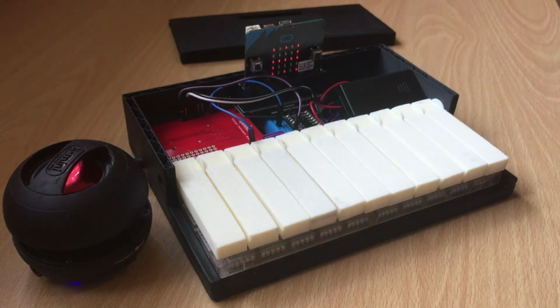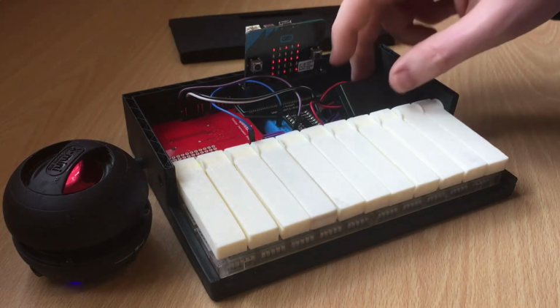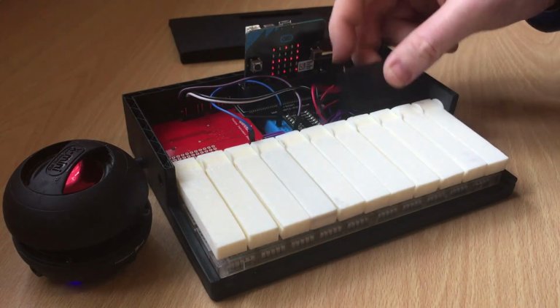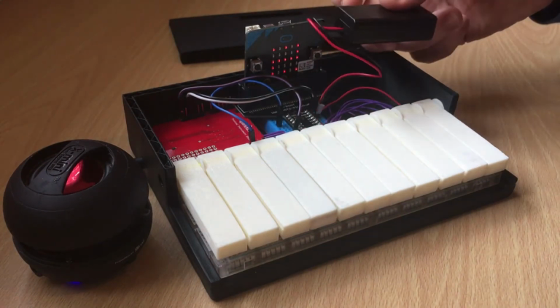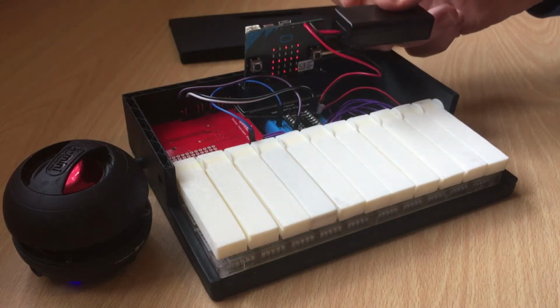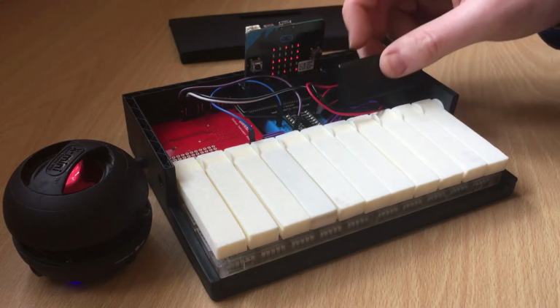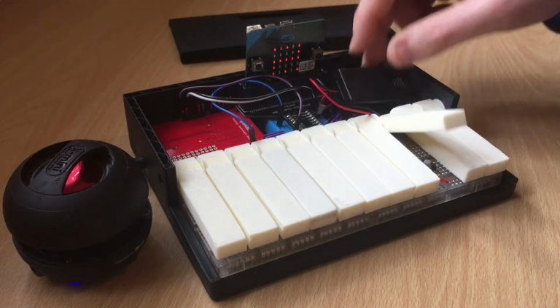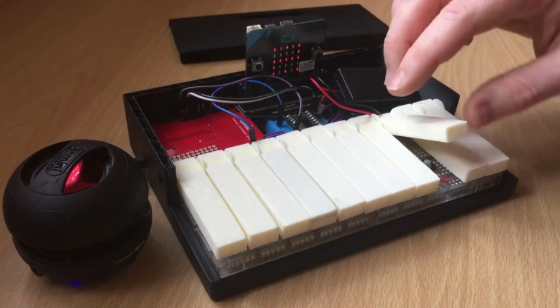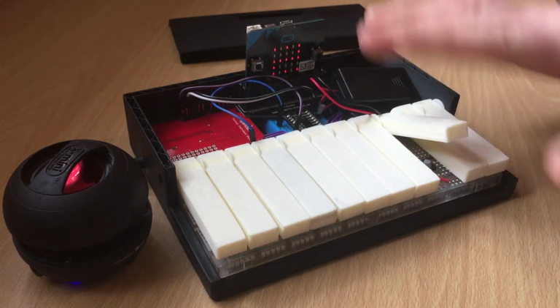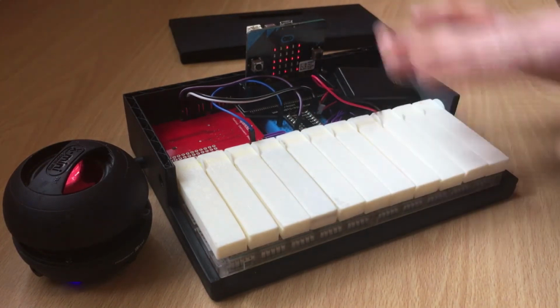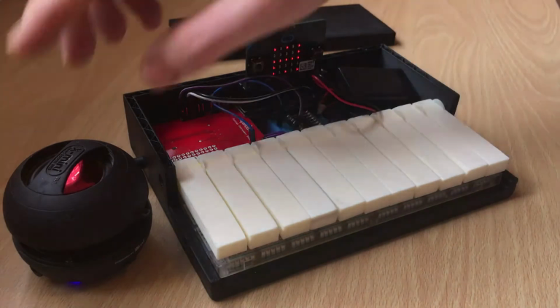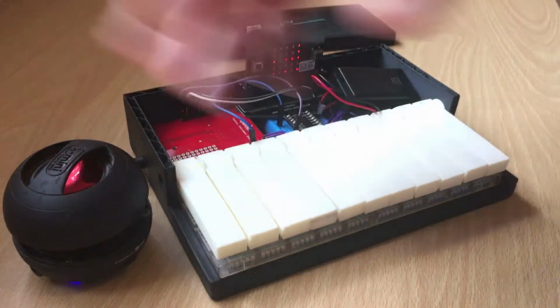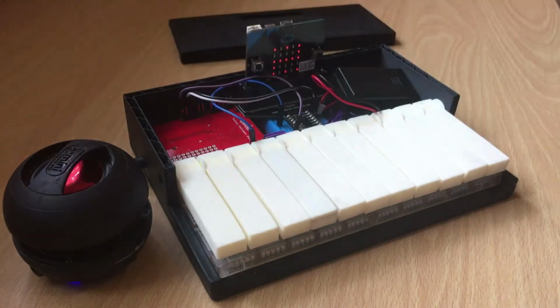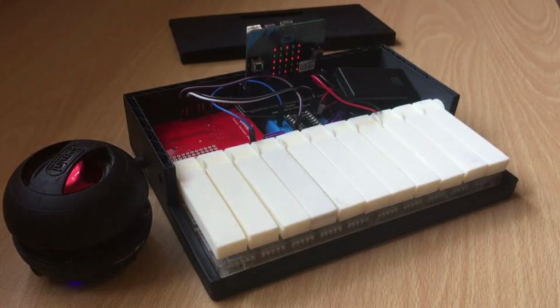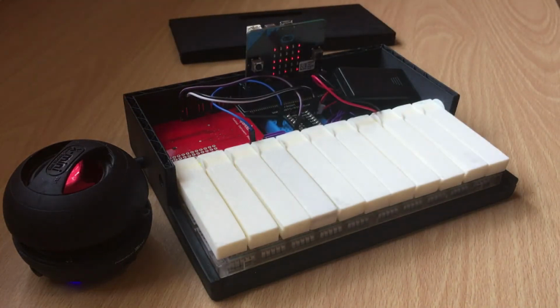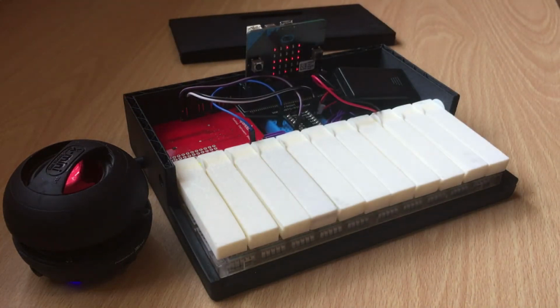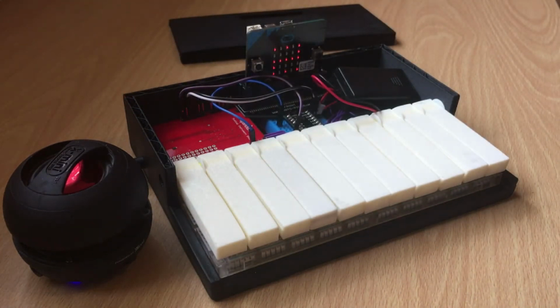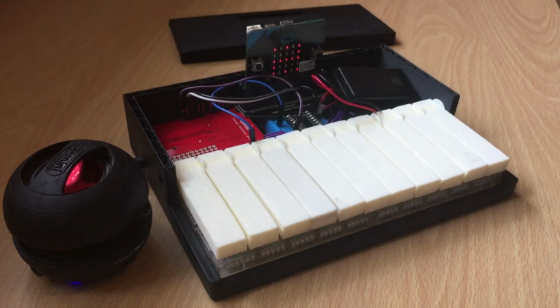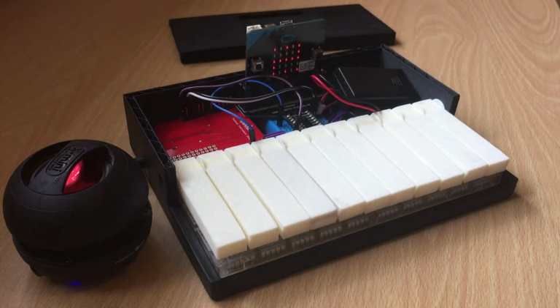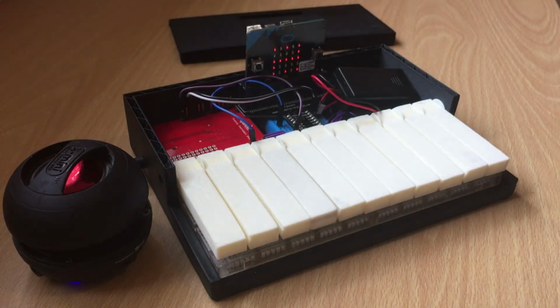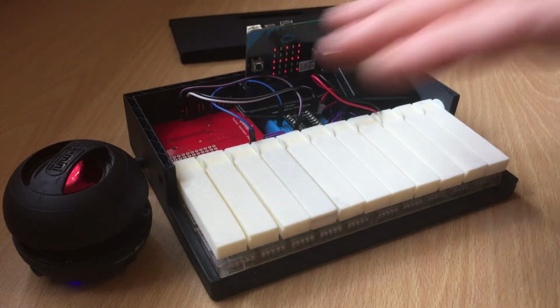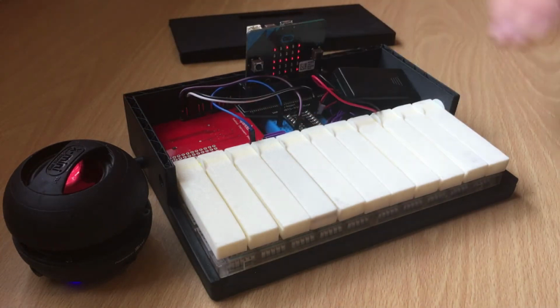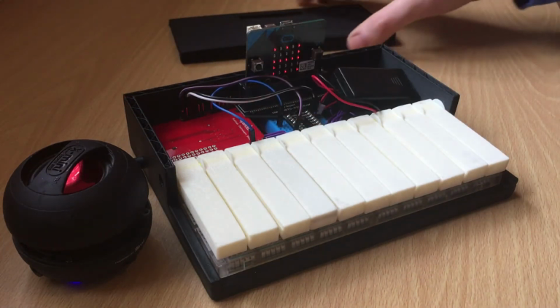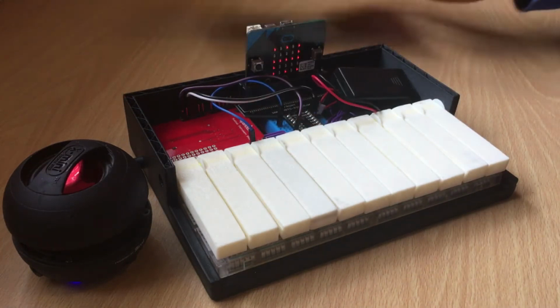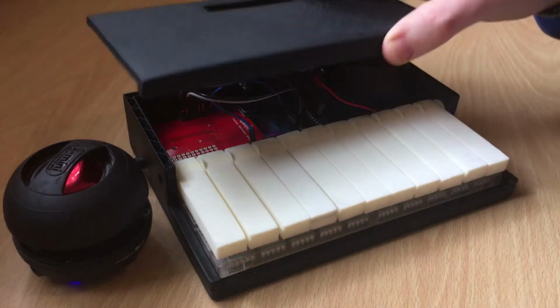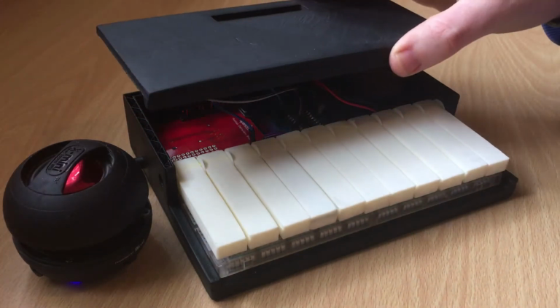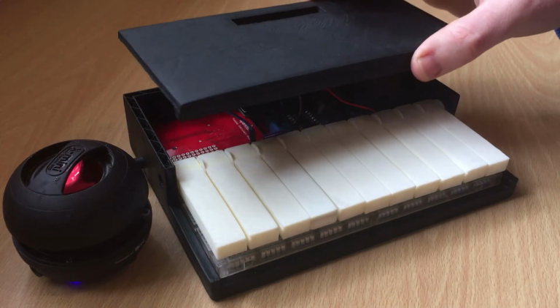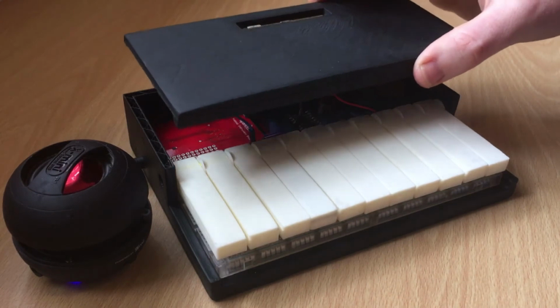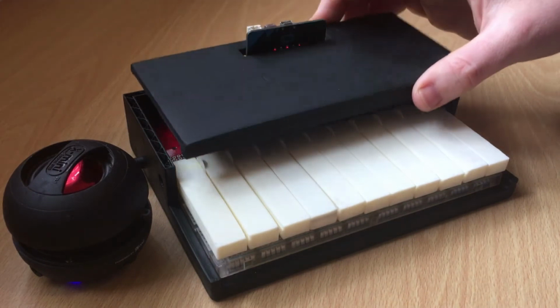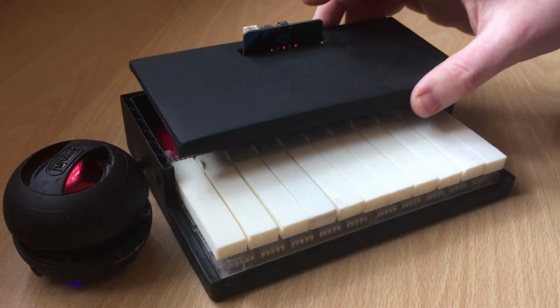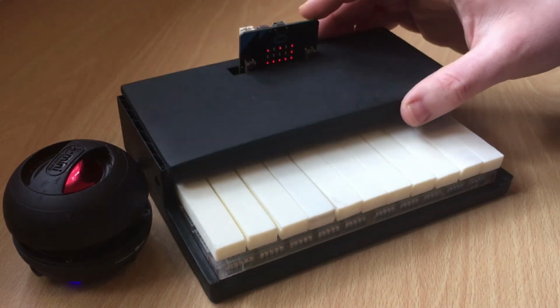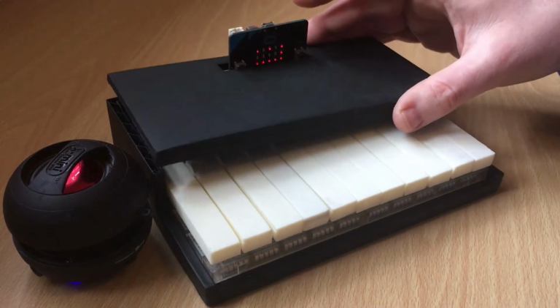It's simply powered by AAA batteries and hooked up through a 3.5mm connector into the speakers. And that's it.